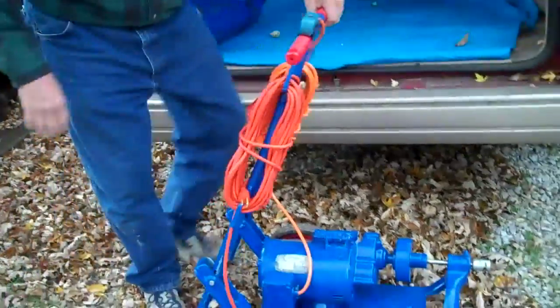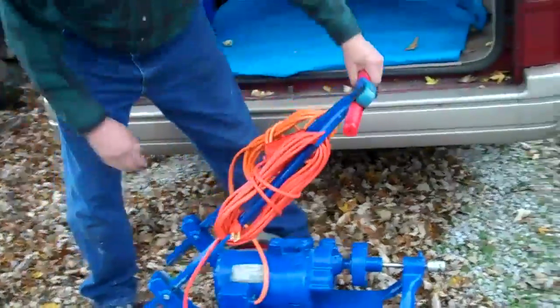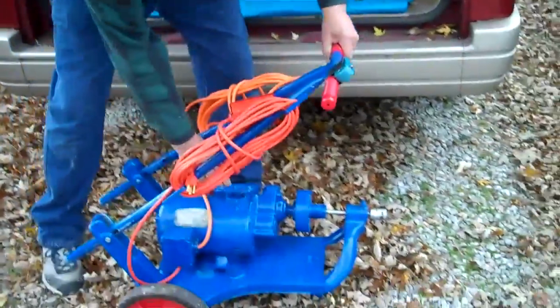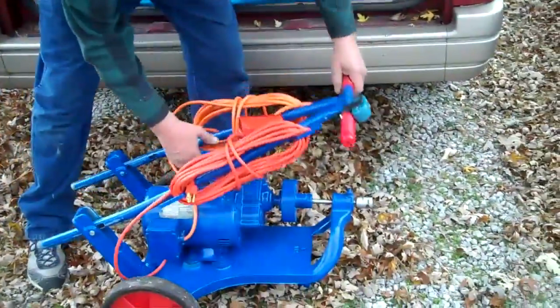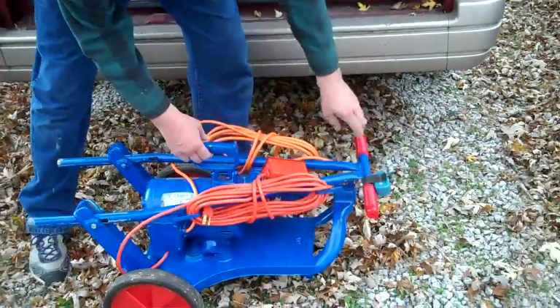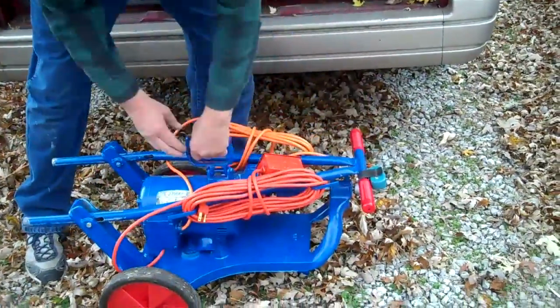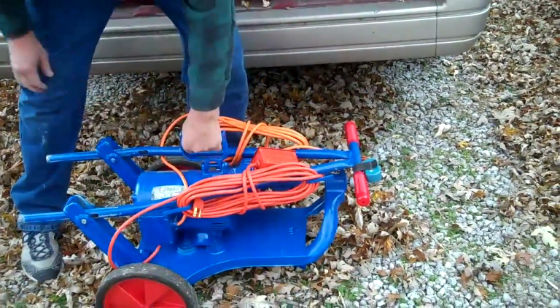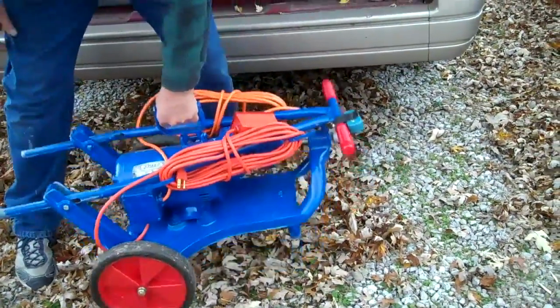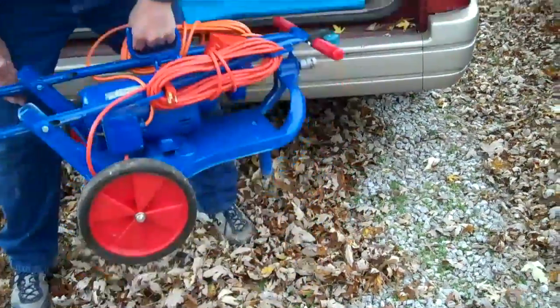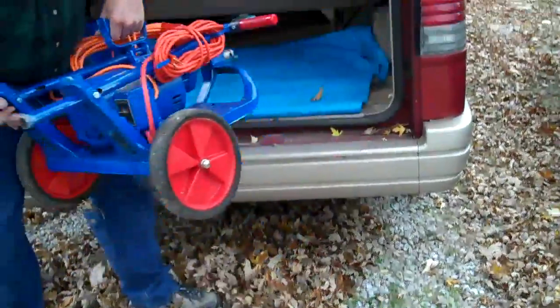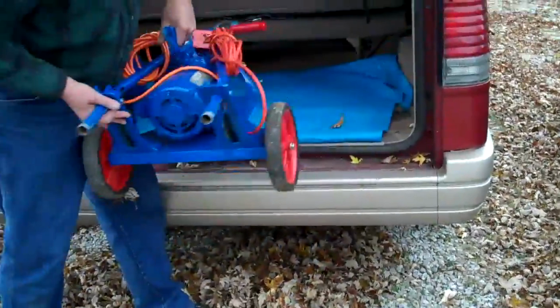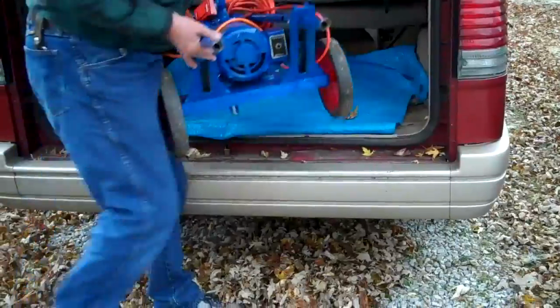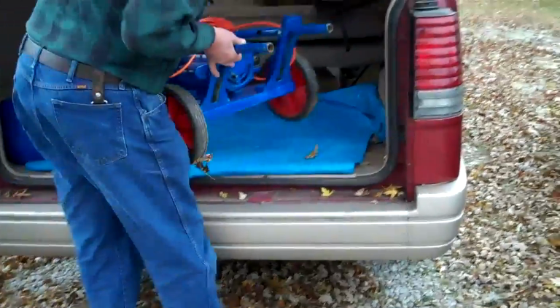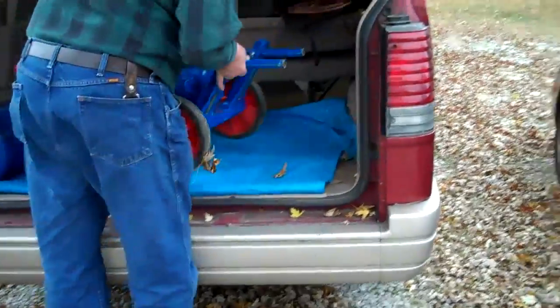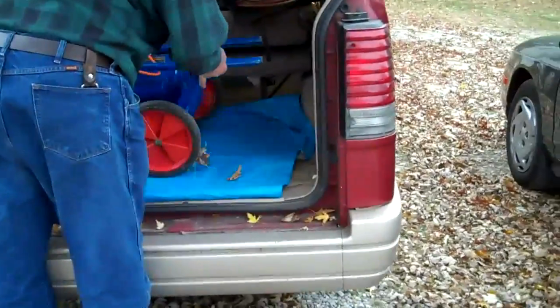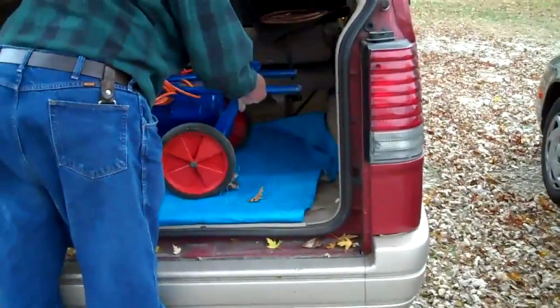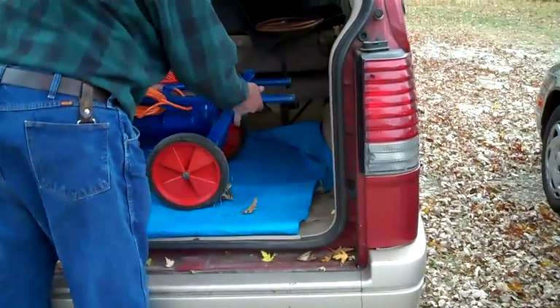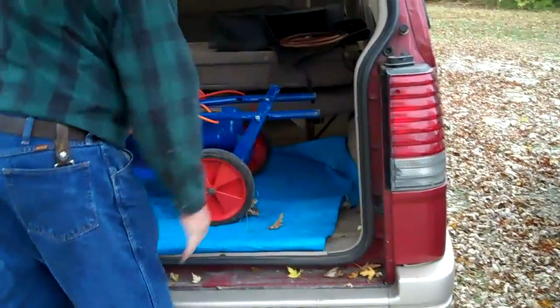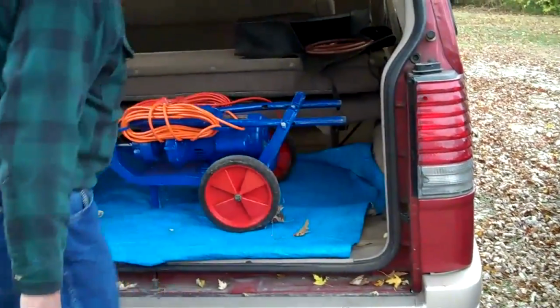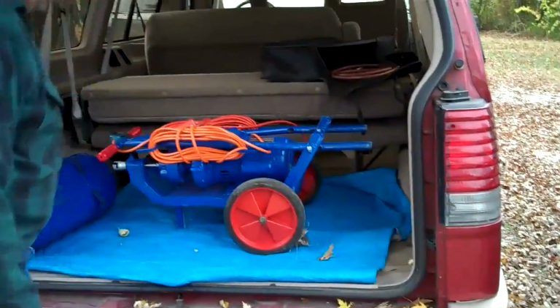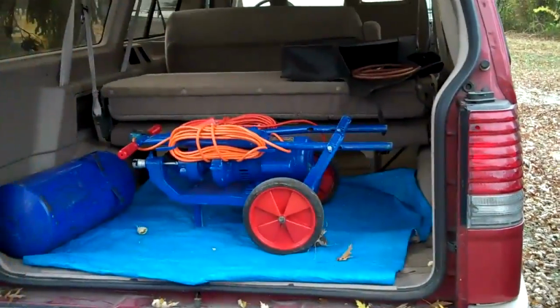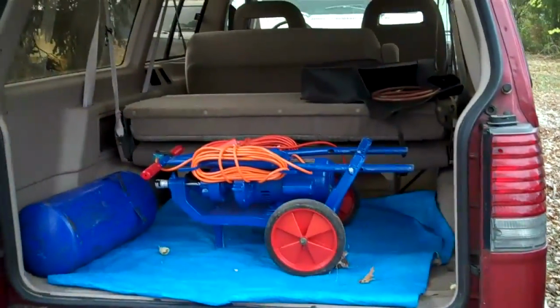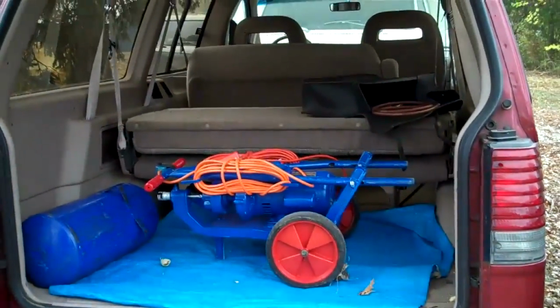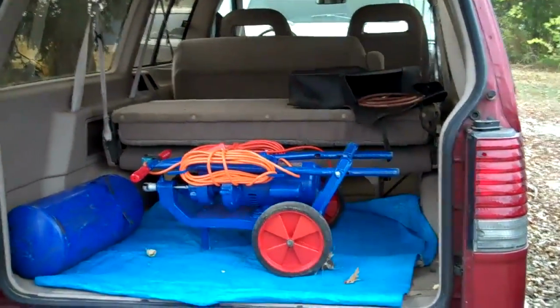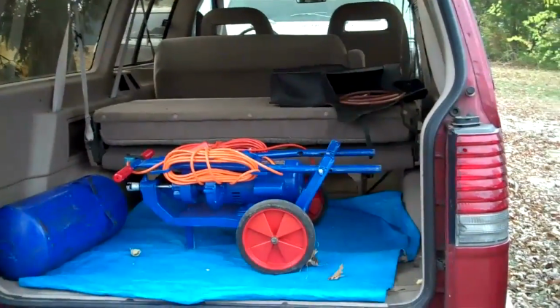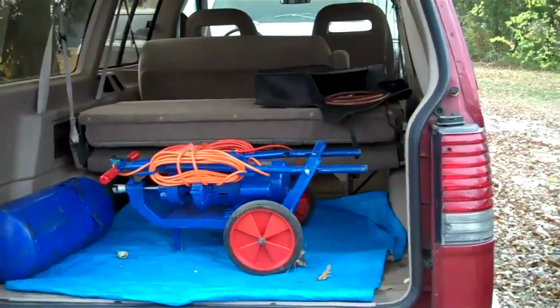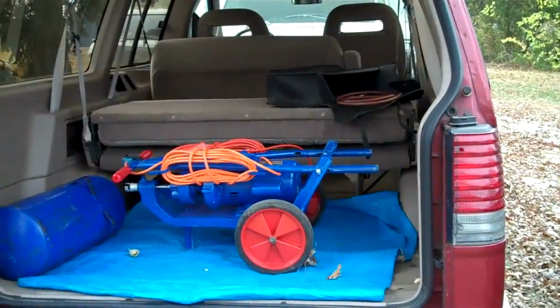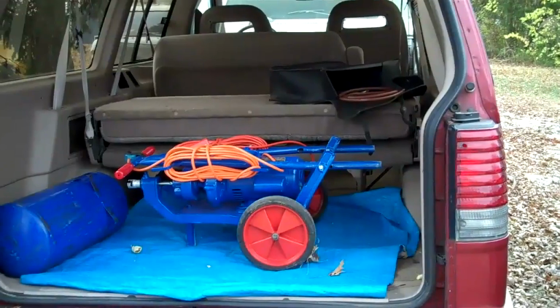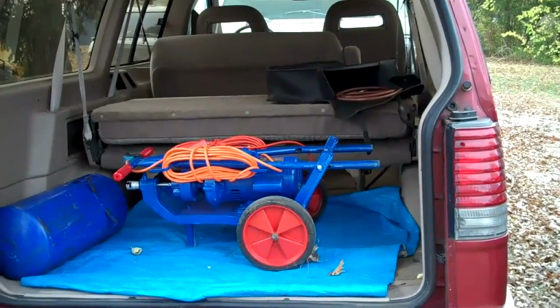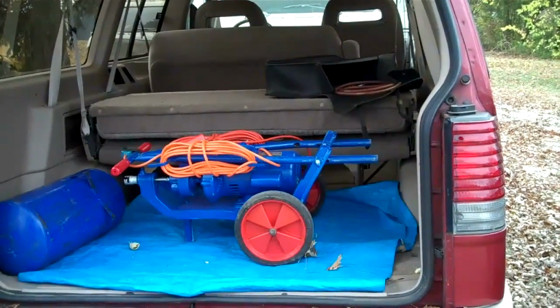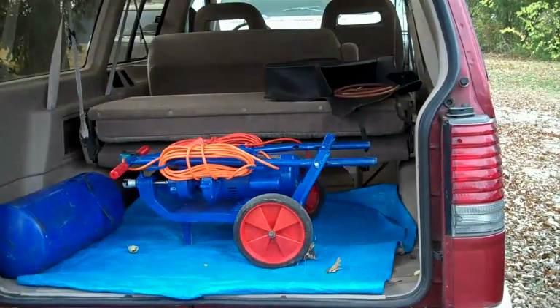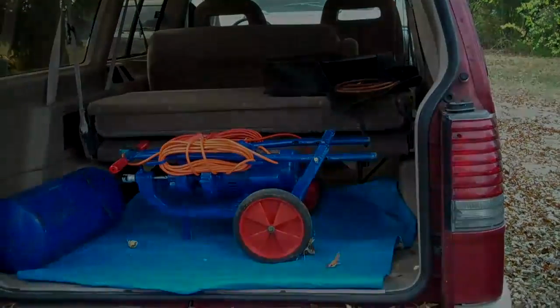Now another handy feature when you're done with your job: the handle just folds right over and it's got a handy carrying handle. You just pick it up and put it in your trunk or in your van, and you're on to your next job to make some more money.